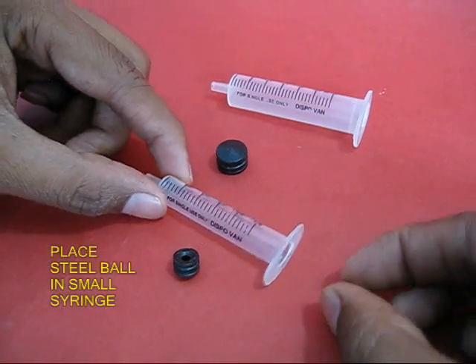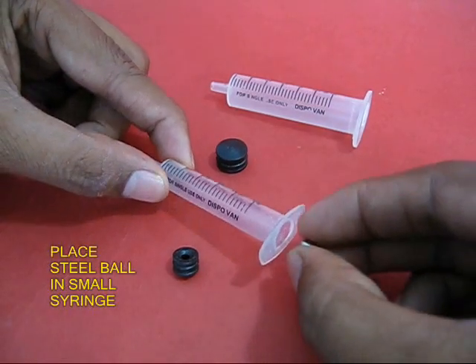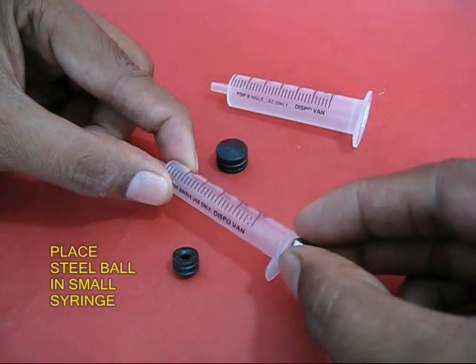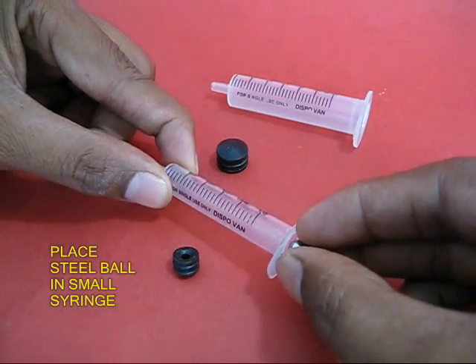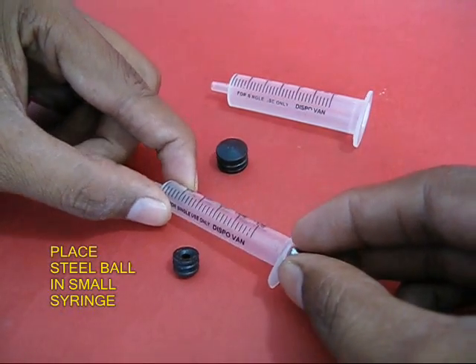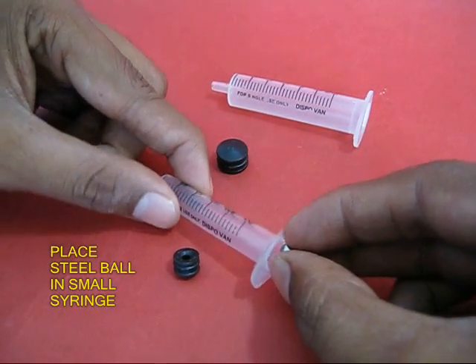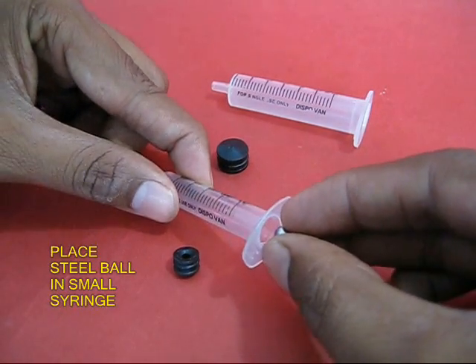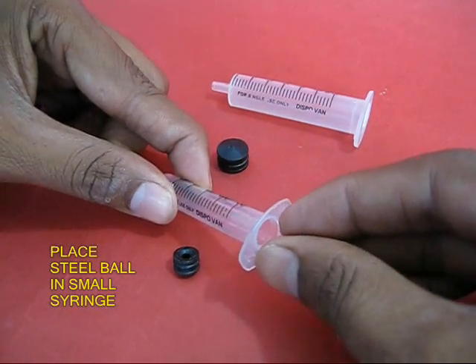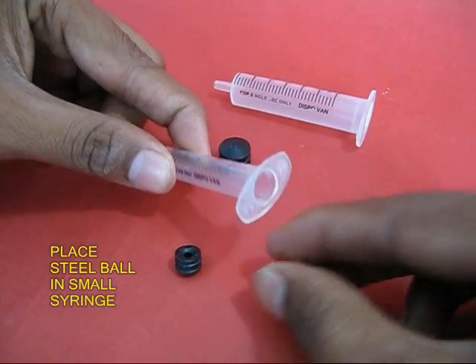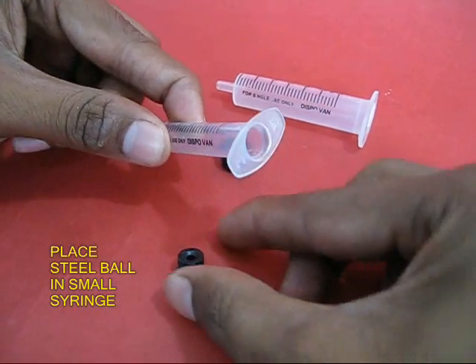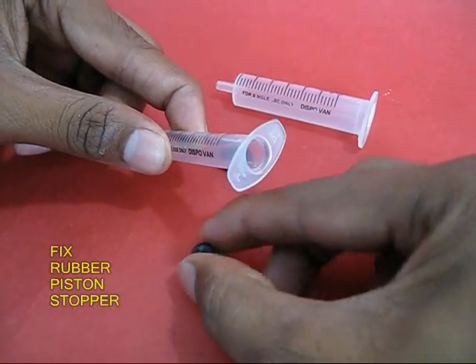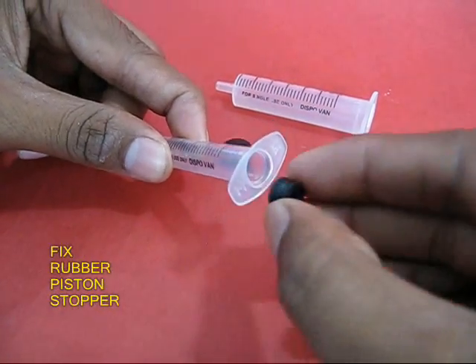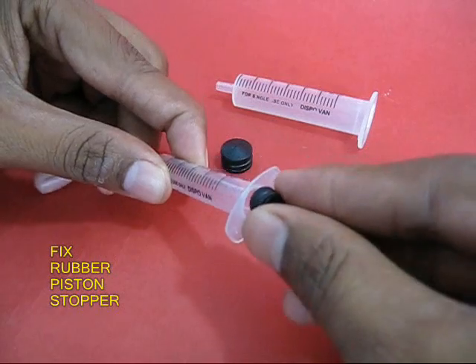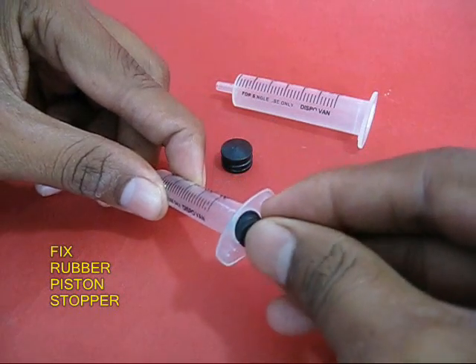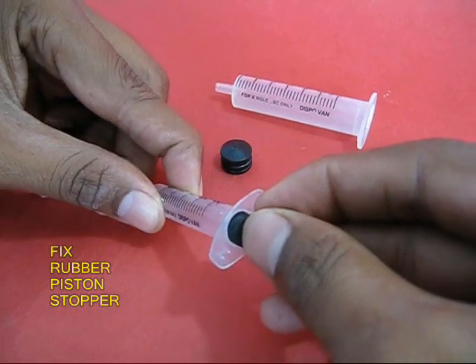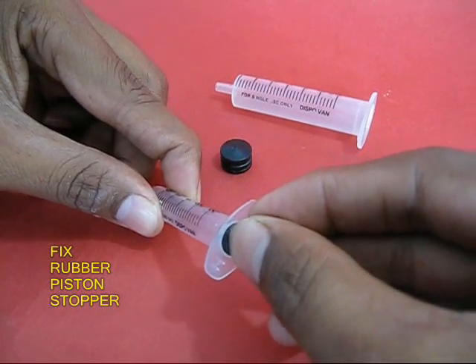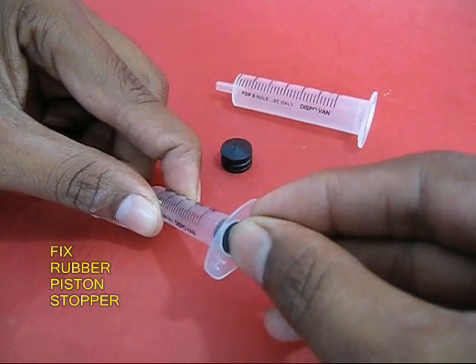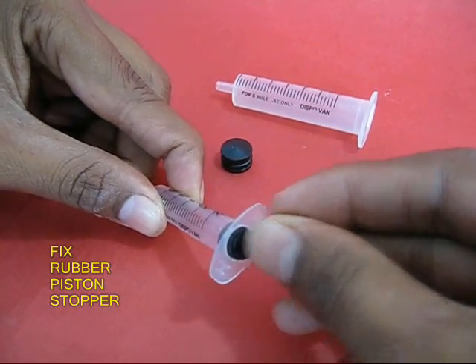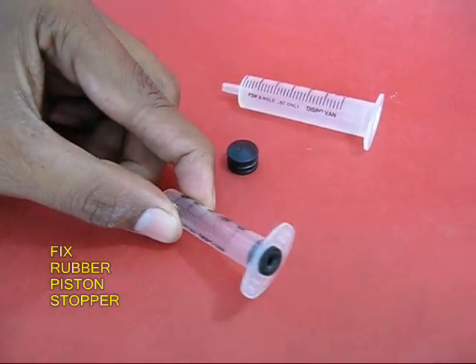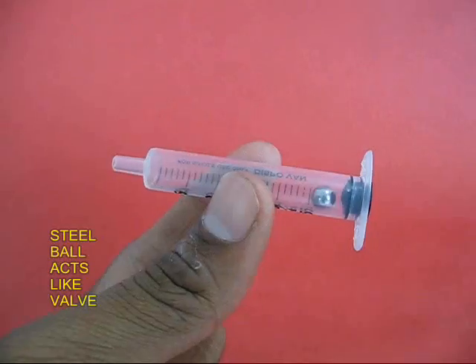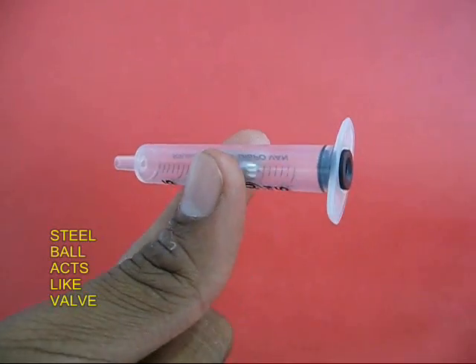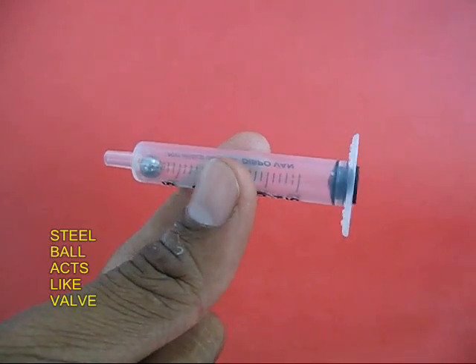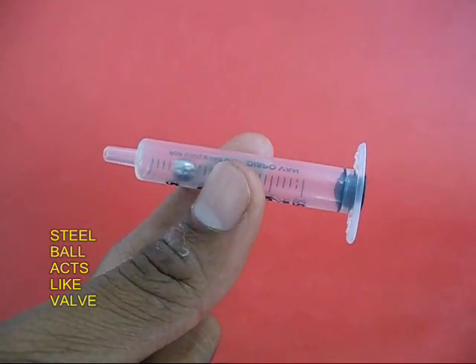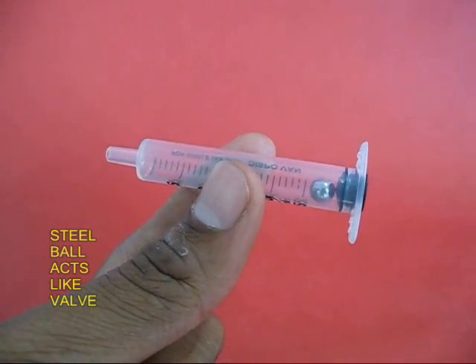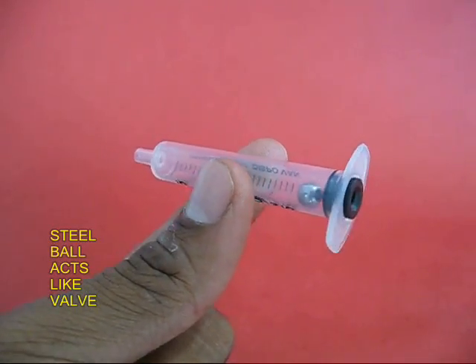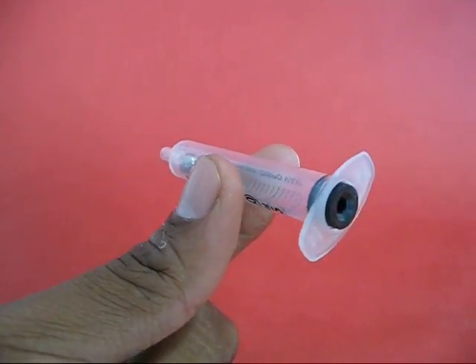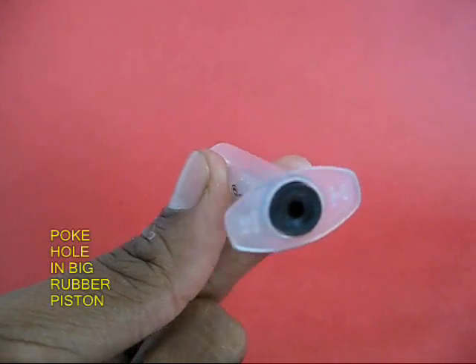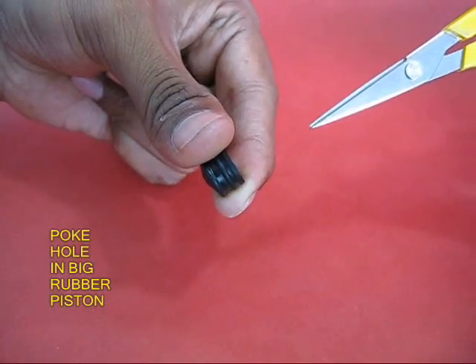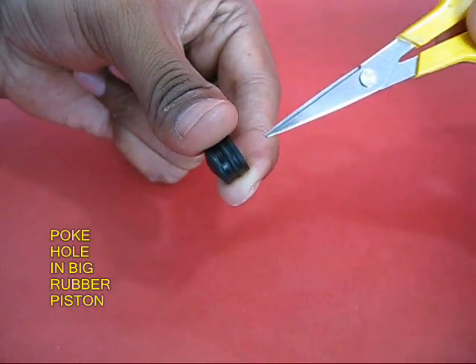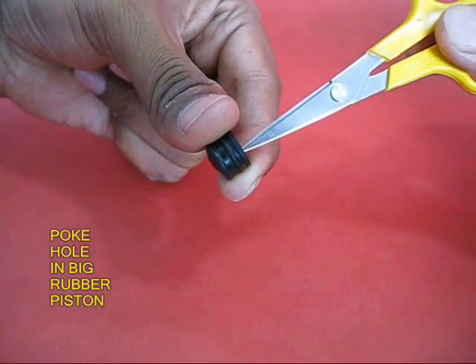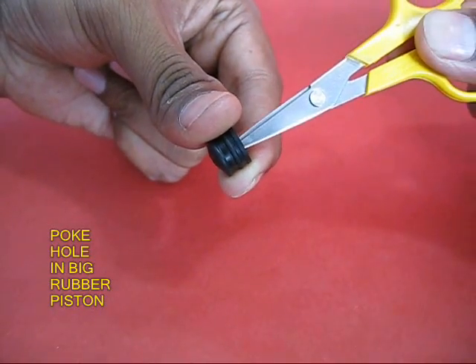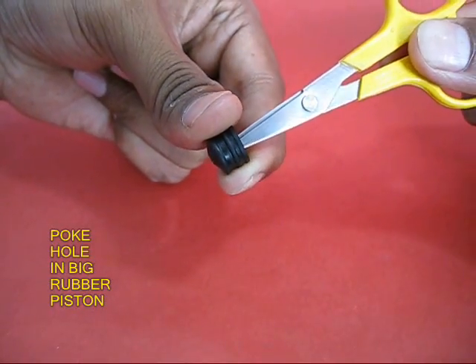Take the small syringe and put a ball bearing in its barrel, and put its piston as a stopper. Now the ball will act like a little valve.